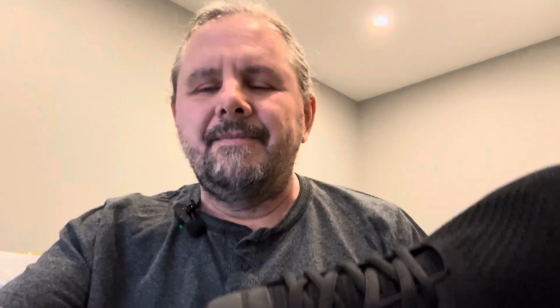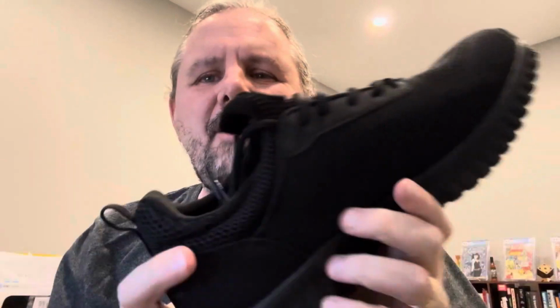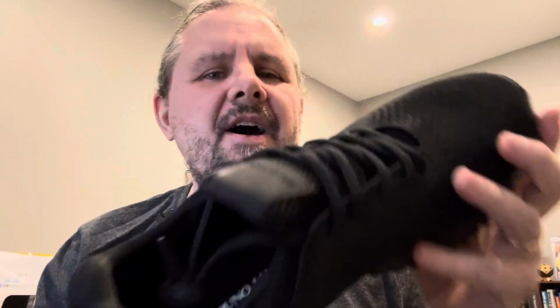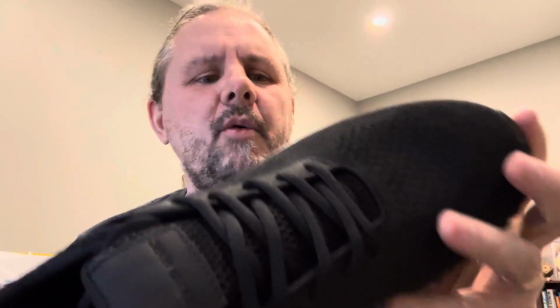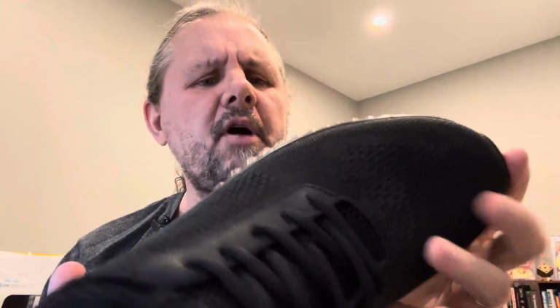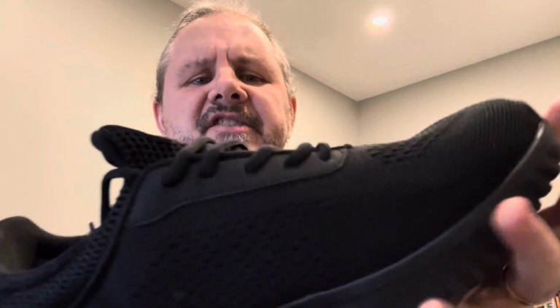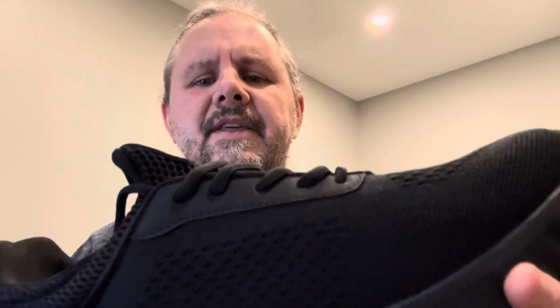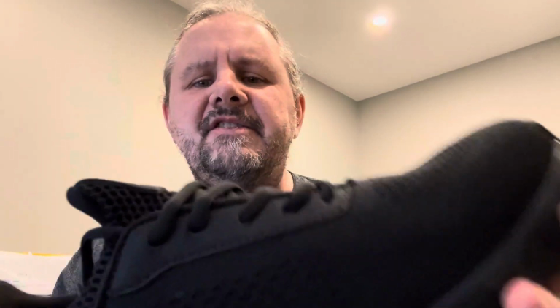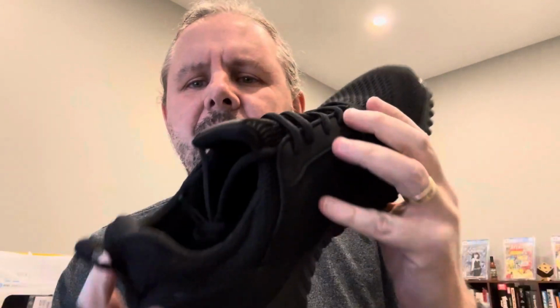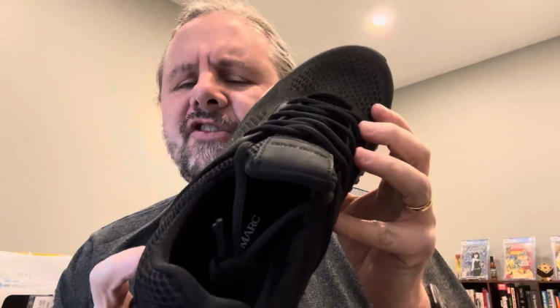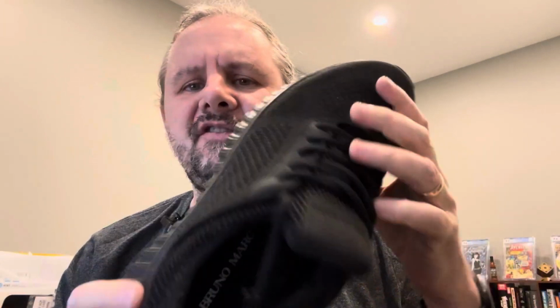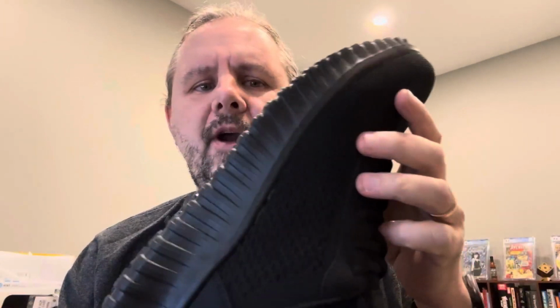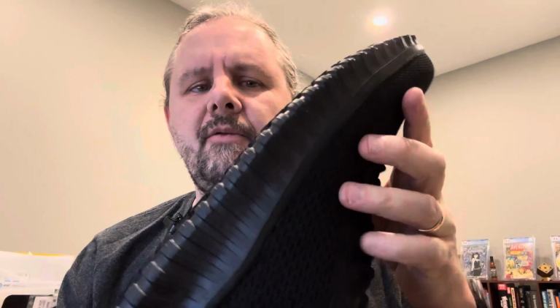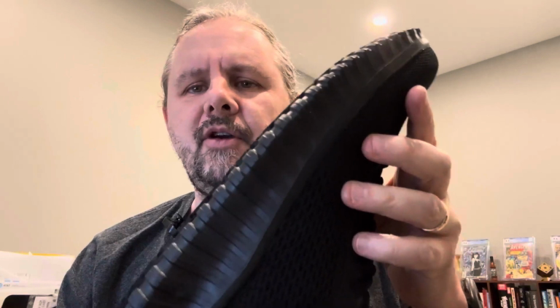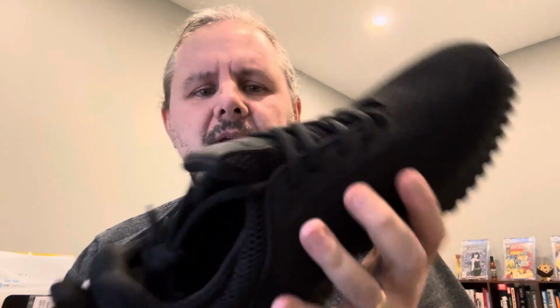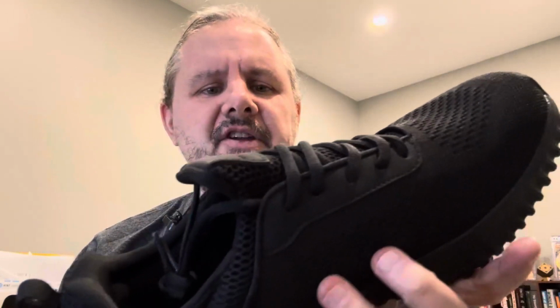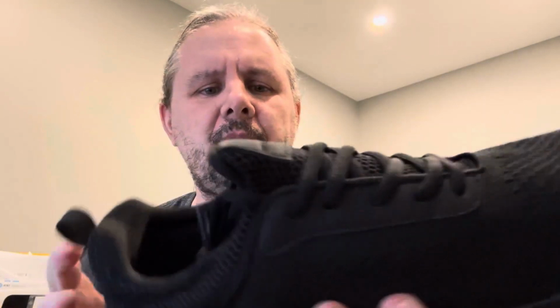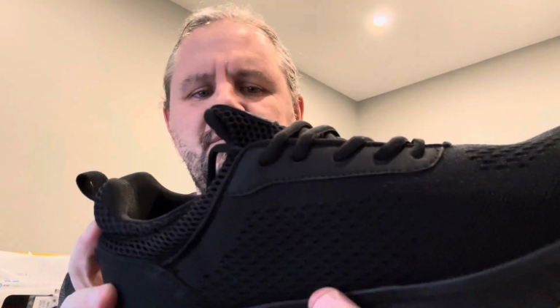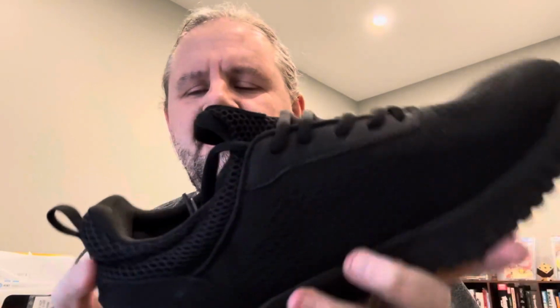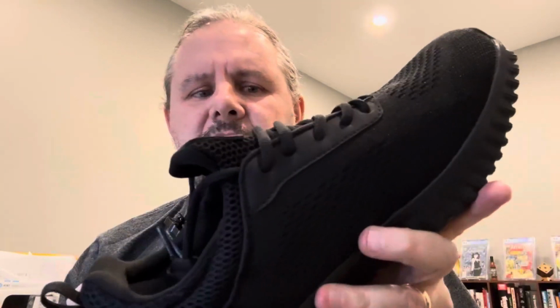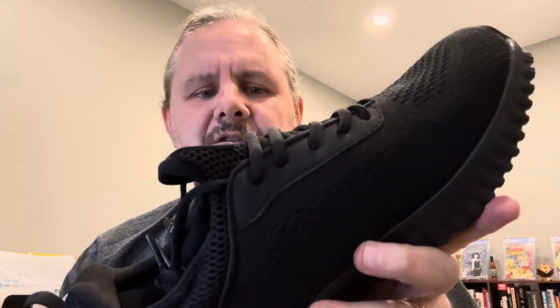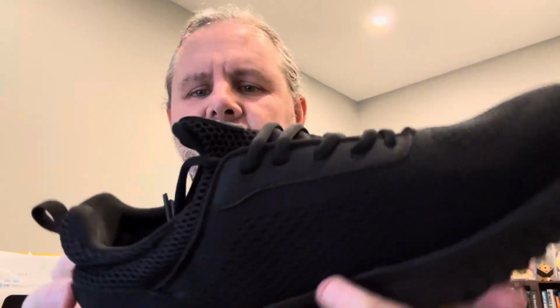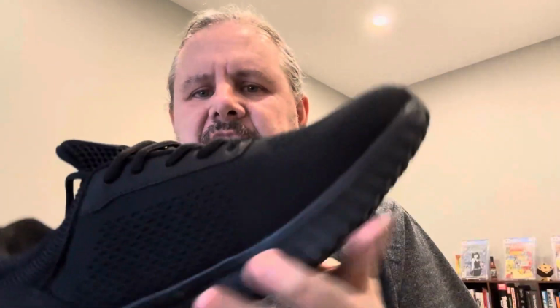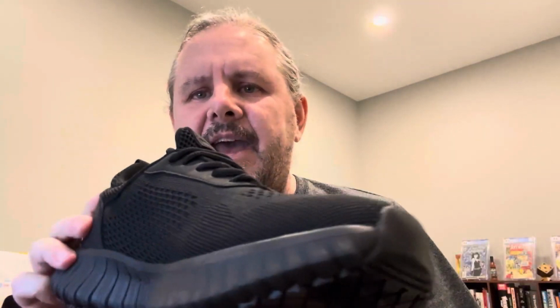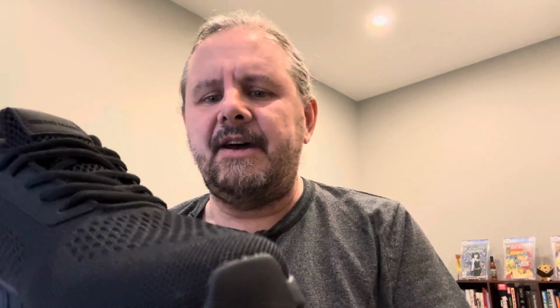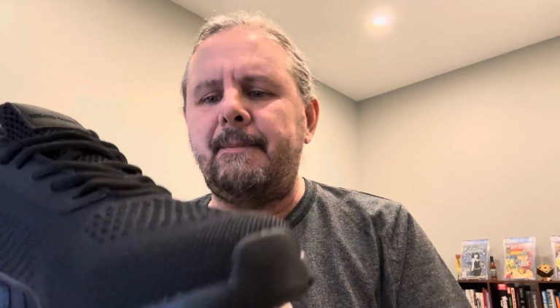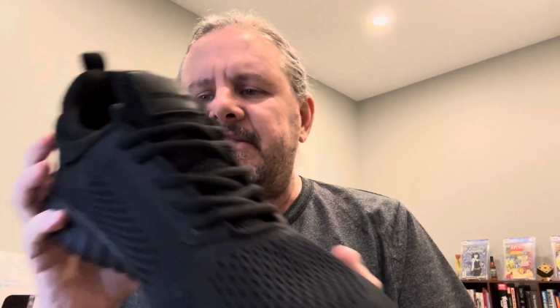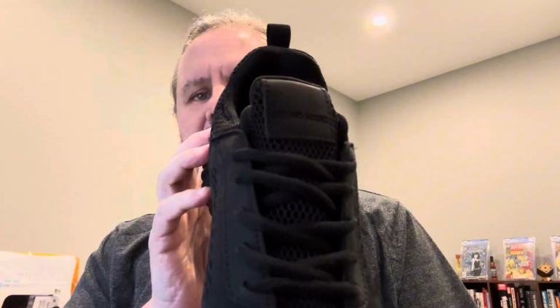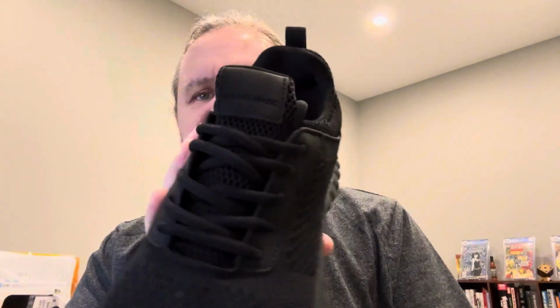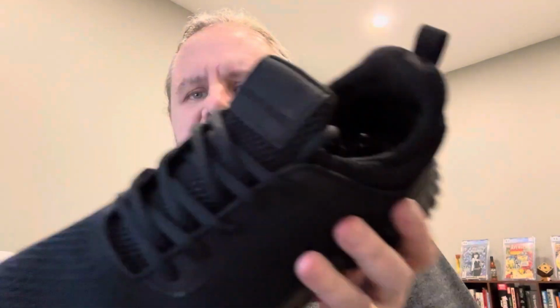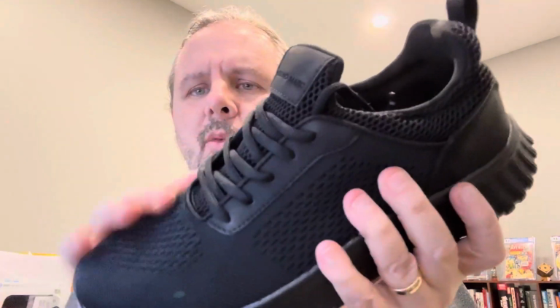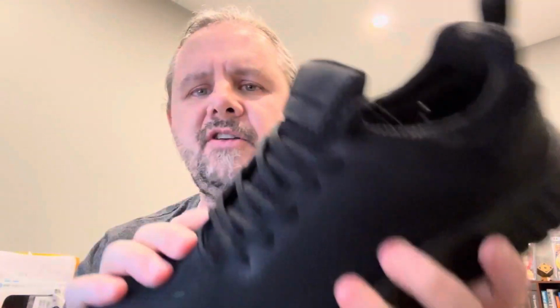Hey, what's up? So Bruno Marc sent me these work shoes for a review. I'm going to make a video with kind of a first impression. These are size 10 — these are the work shoes.